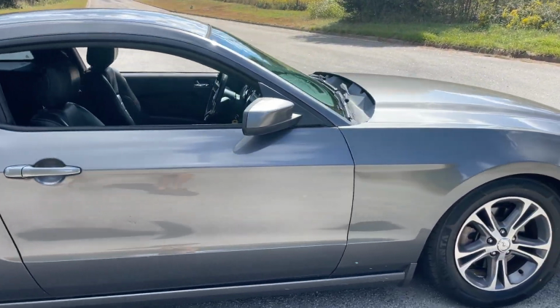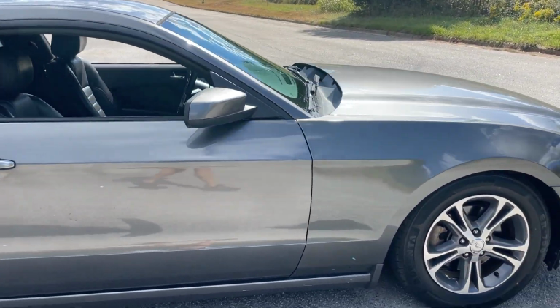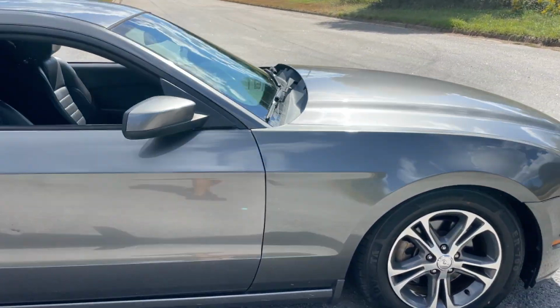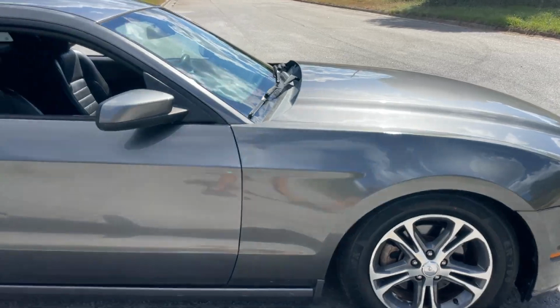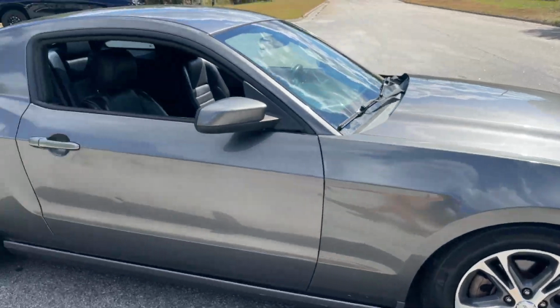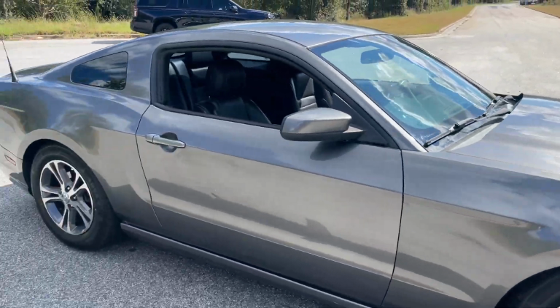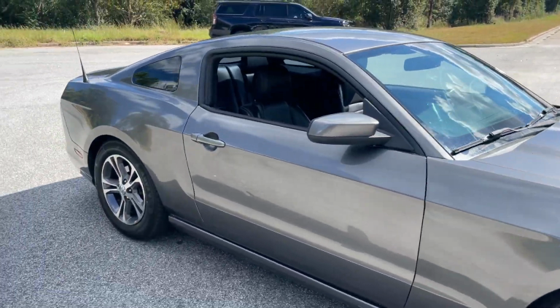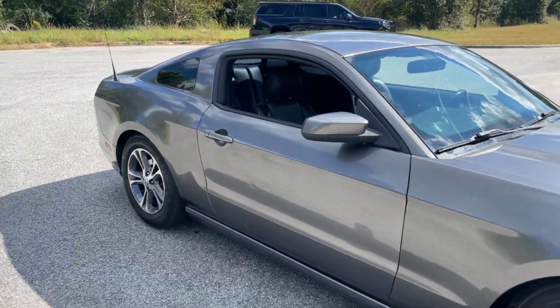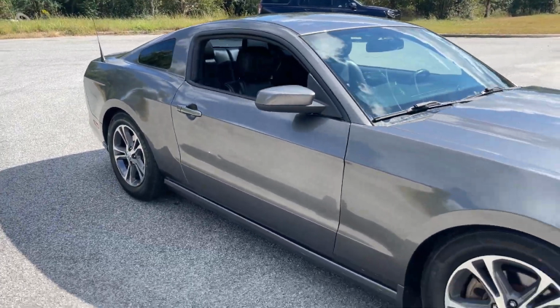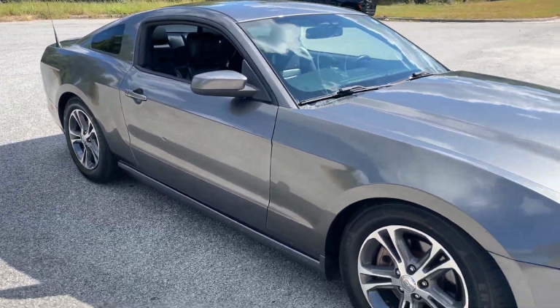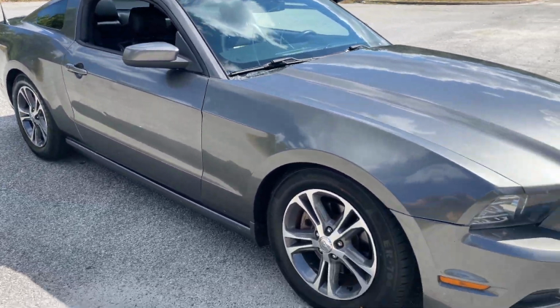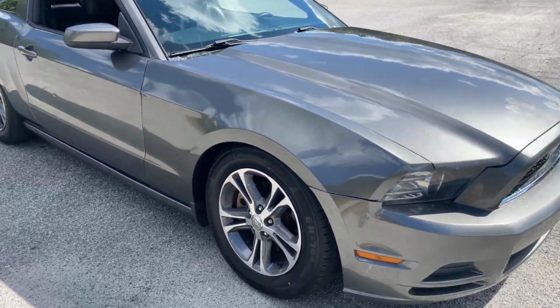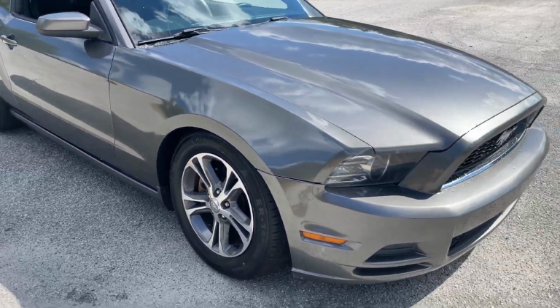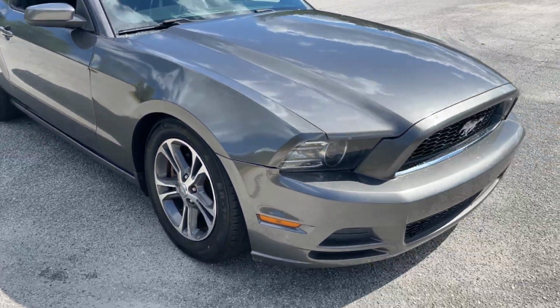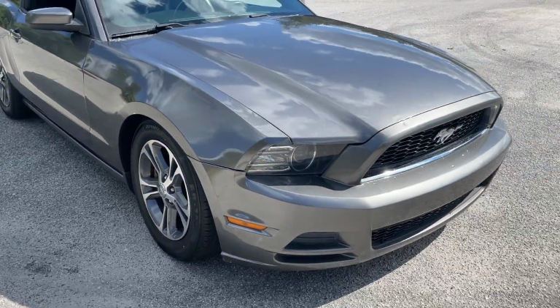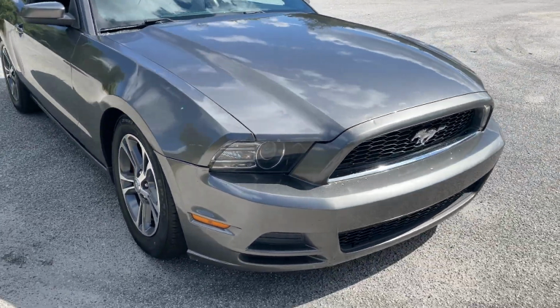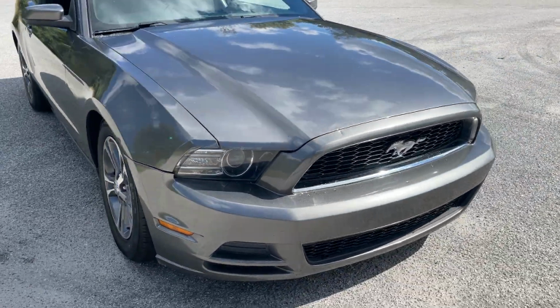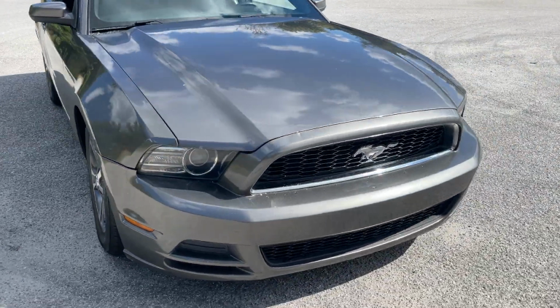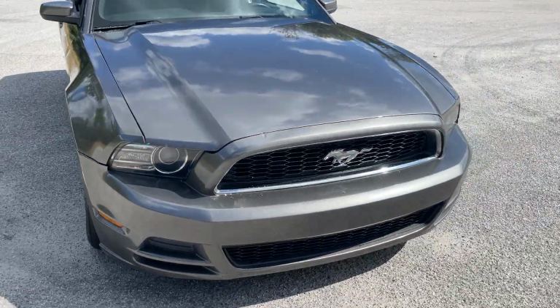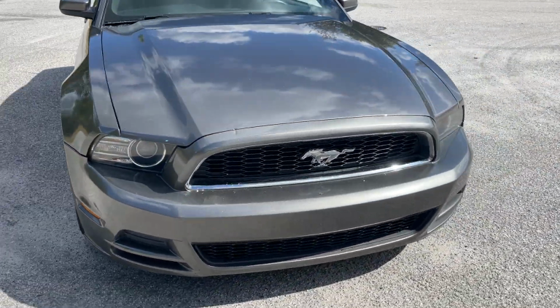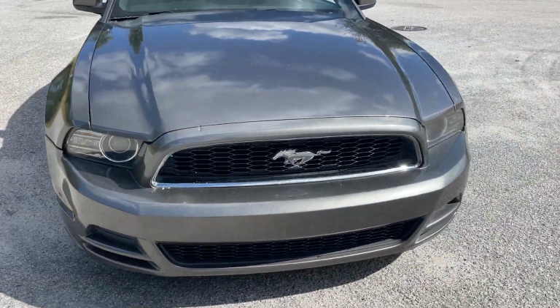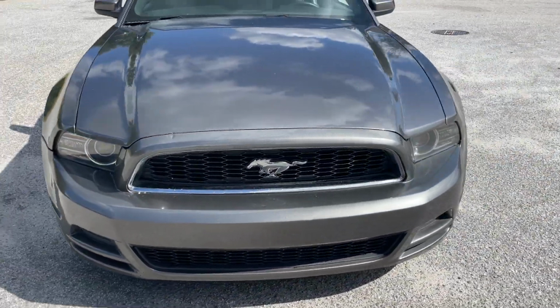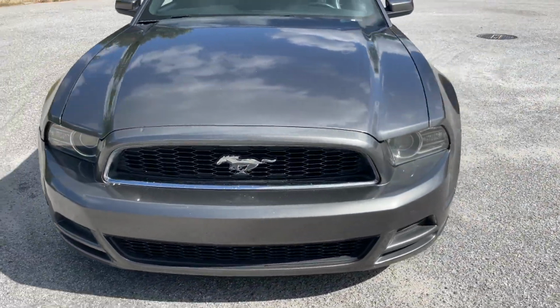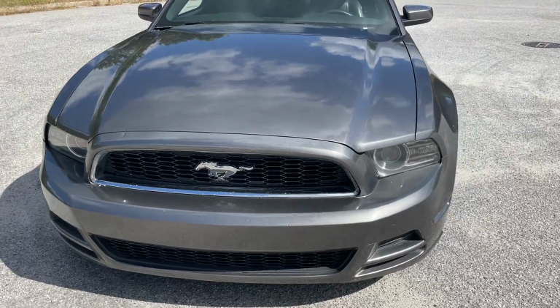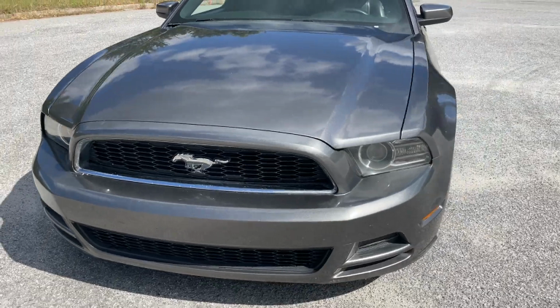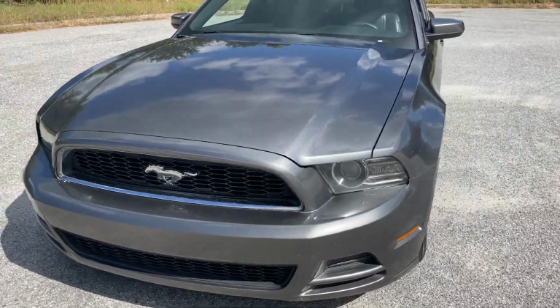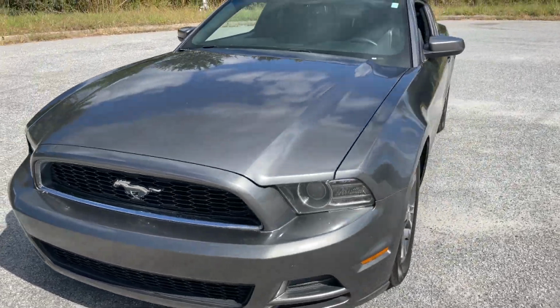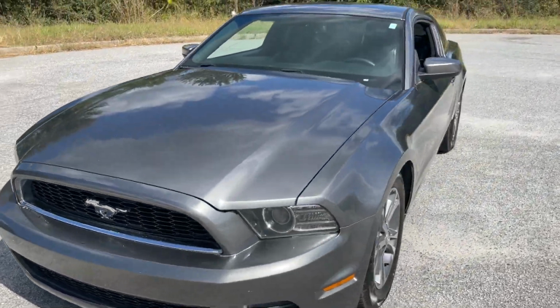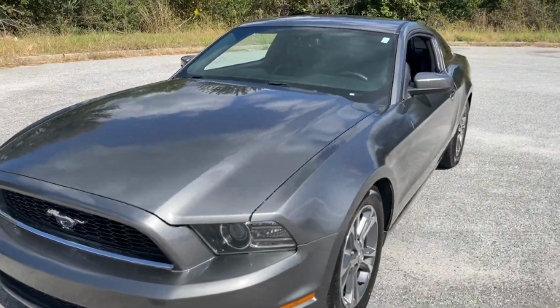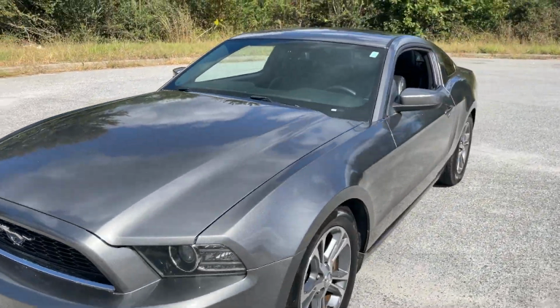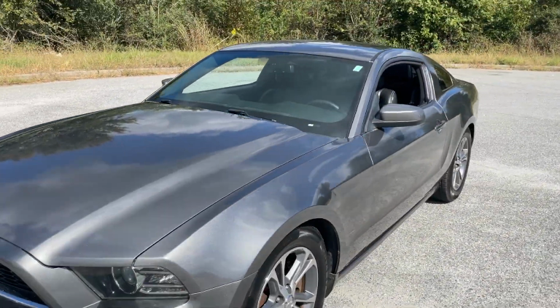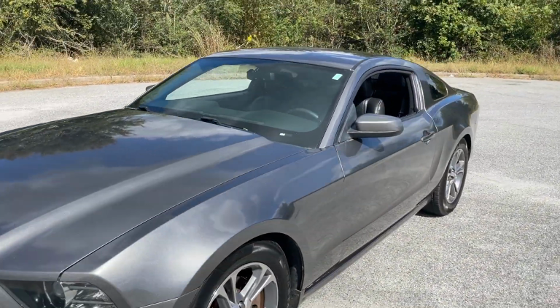It's got just under 120,000 miles. No check engine lights, clean title — all of that good stuff.